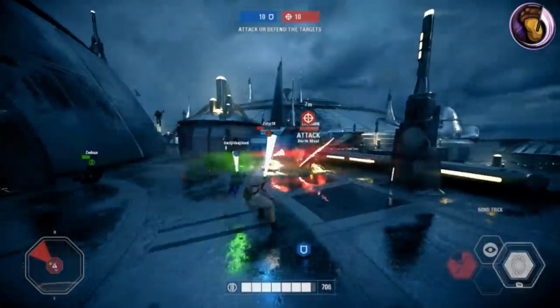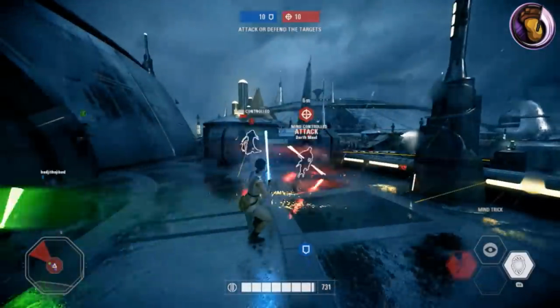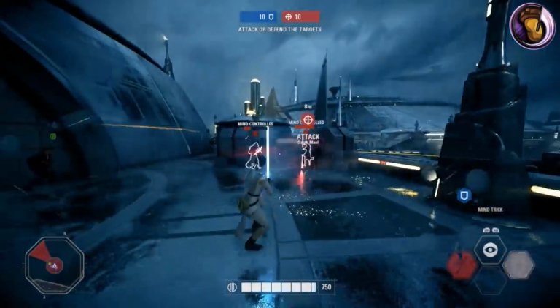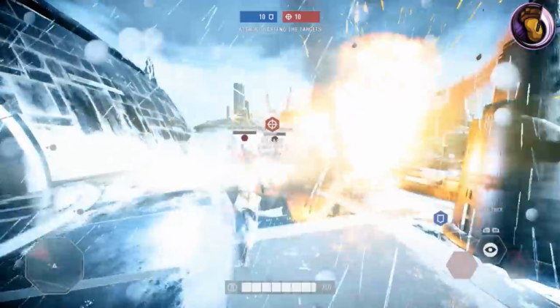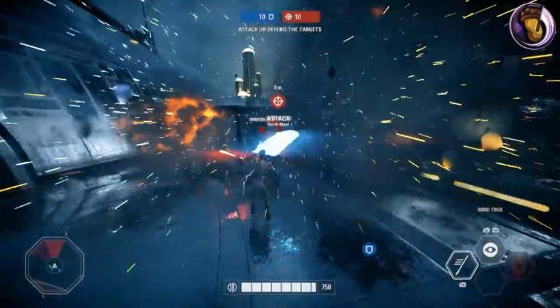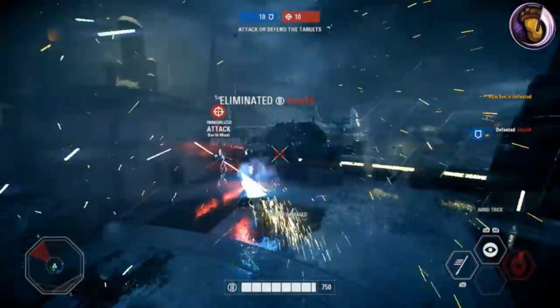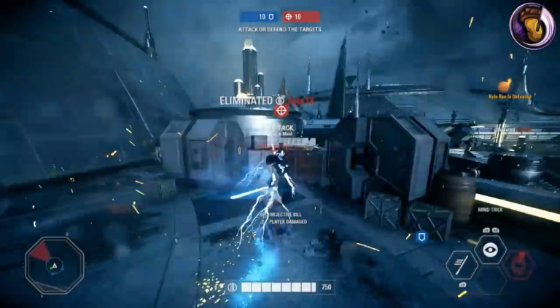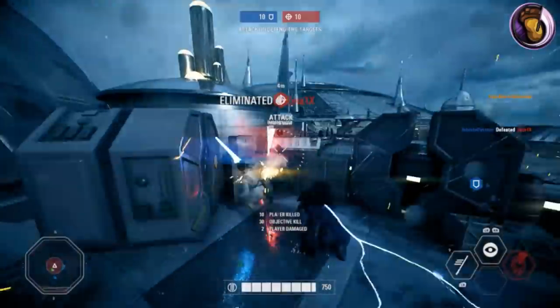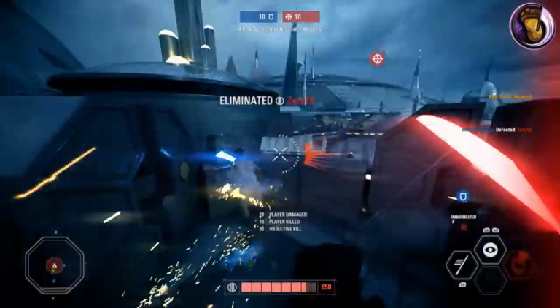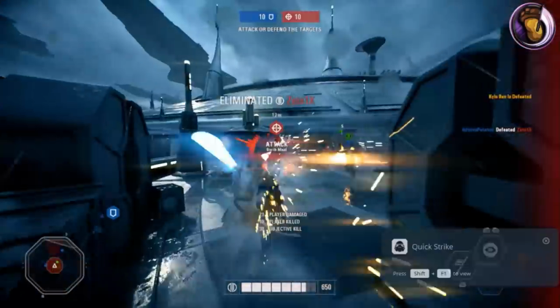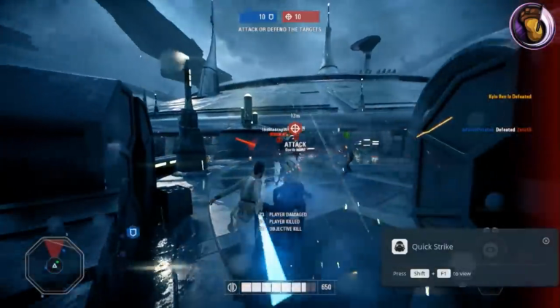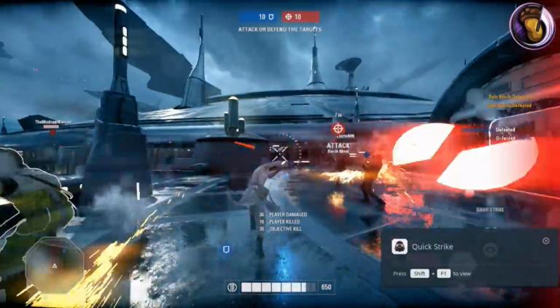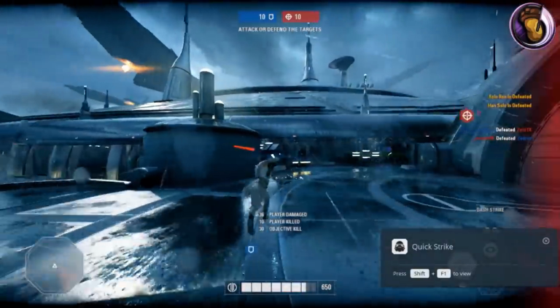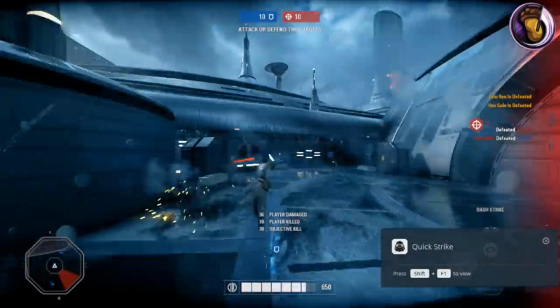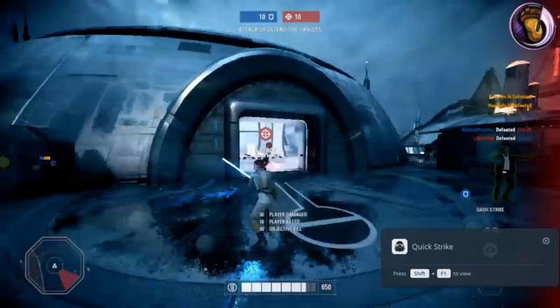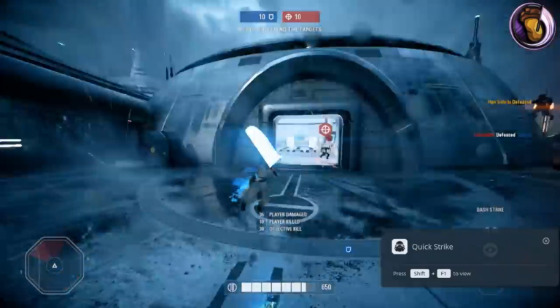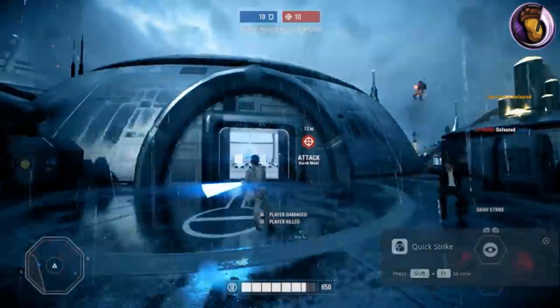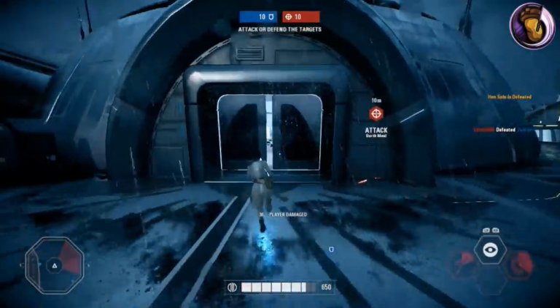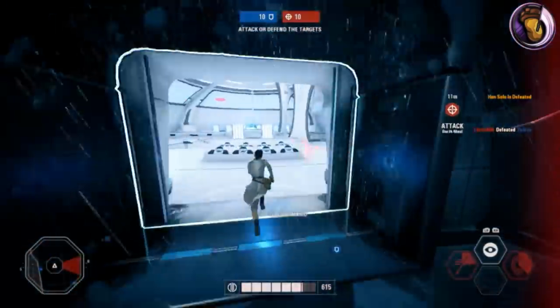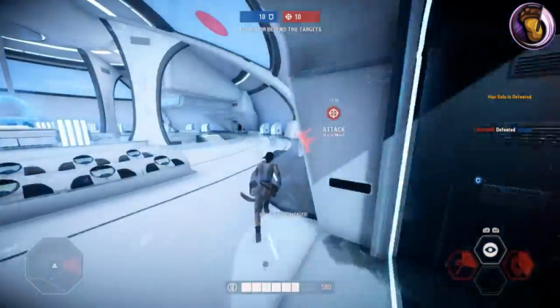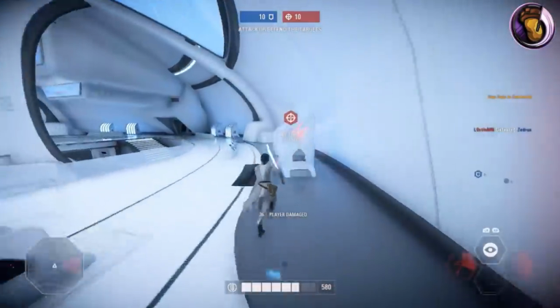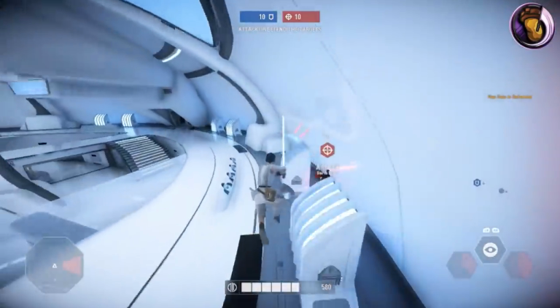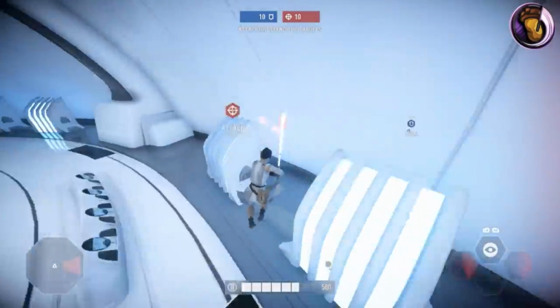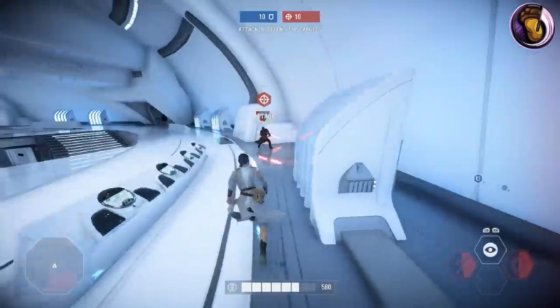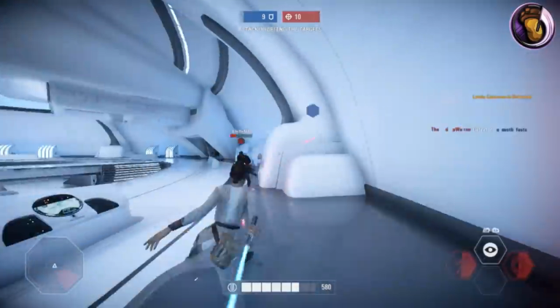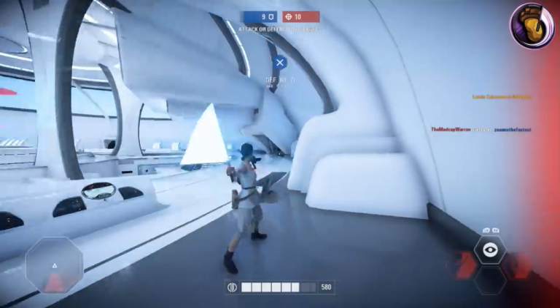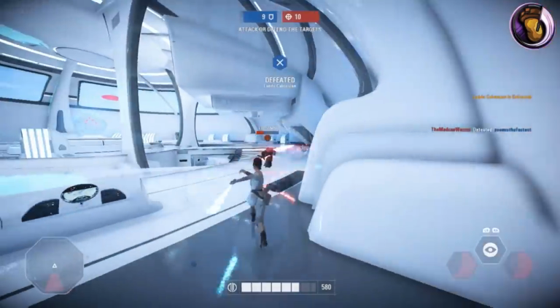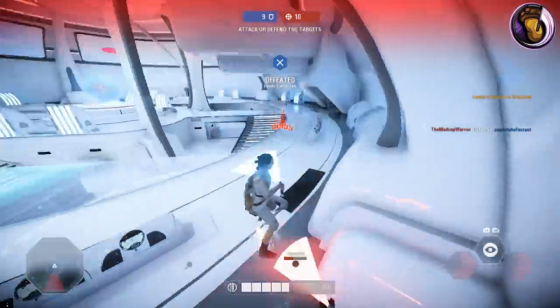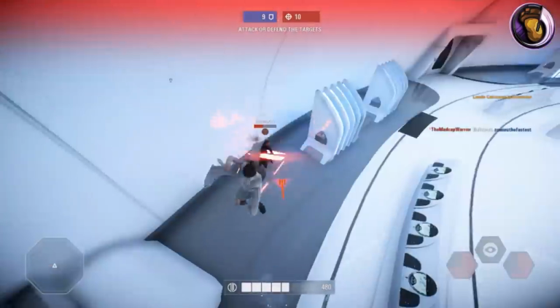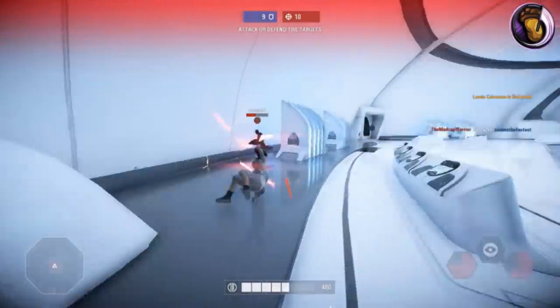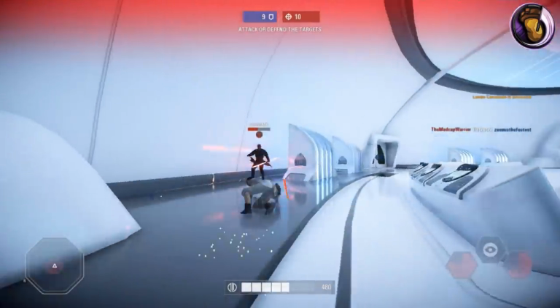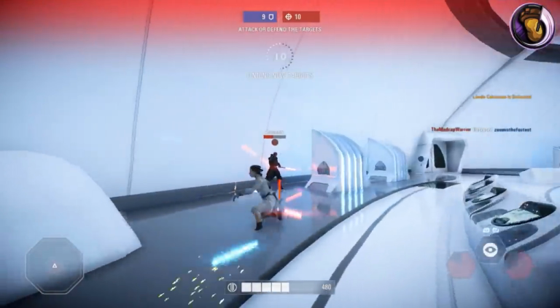Rey, the Scavenger from Jakku. She's equipped with 3 abilities and her primary weapon, Luke's Old Lightsaber. She also has 750 base health, which can be increased by other buffing characters such as Yoda.